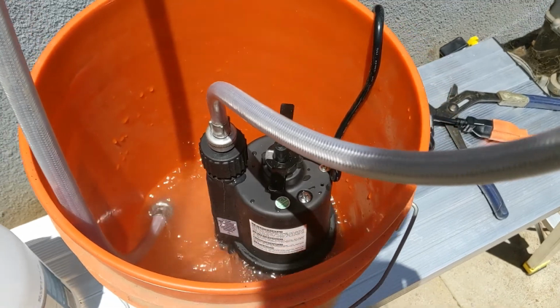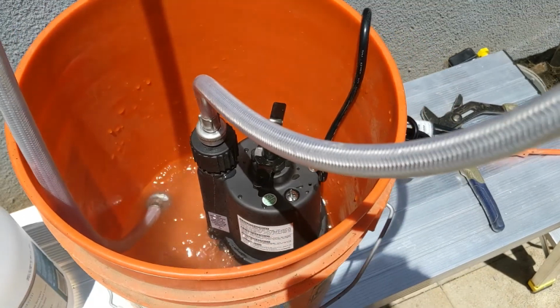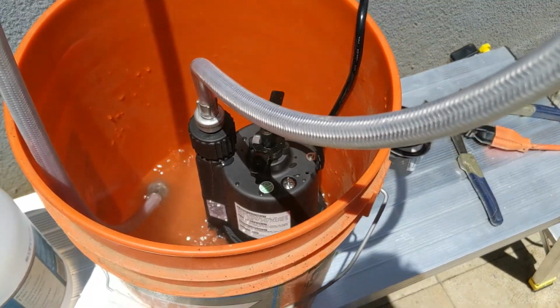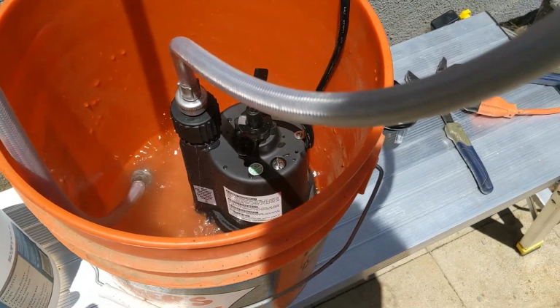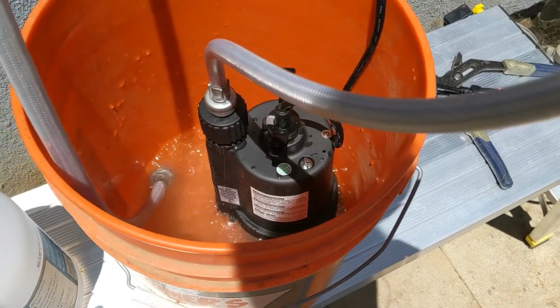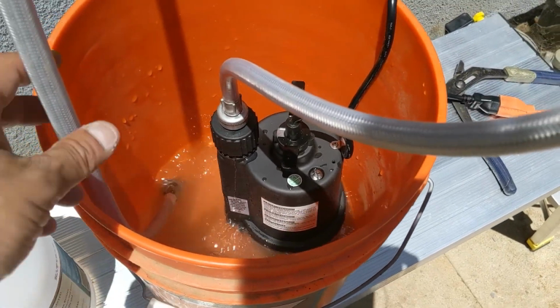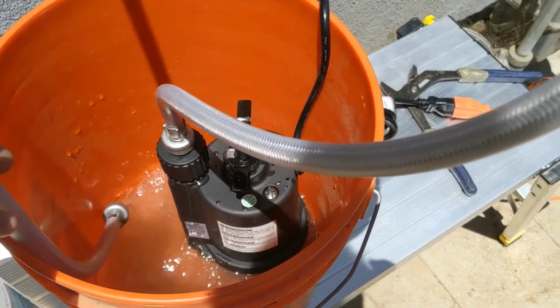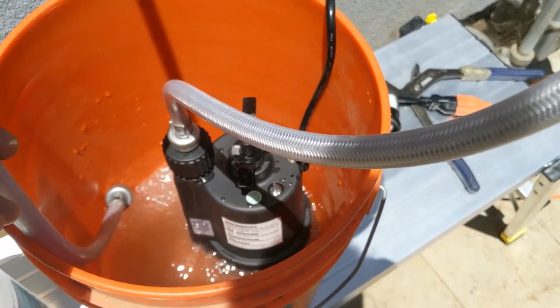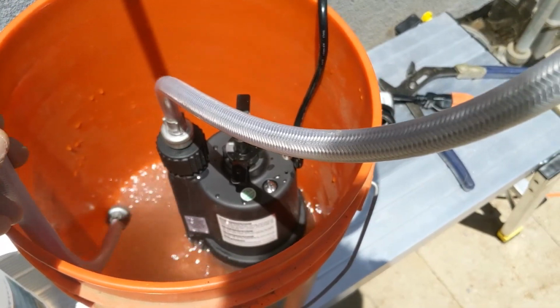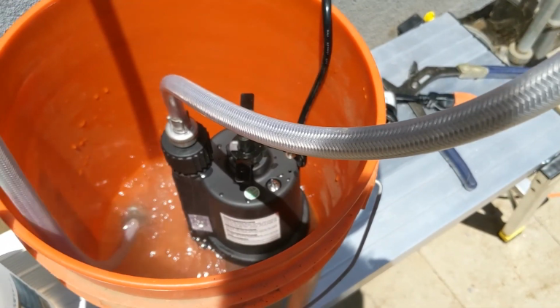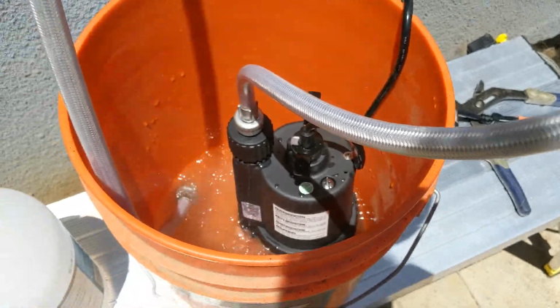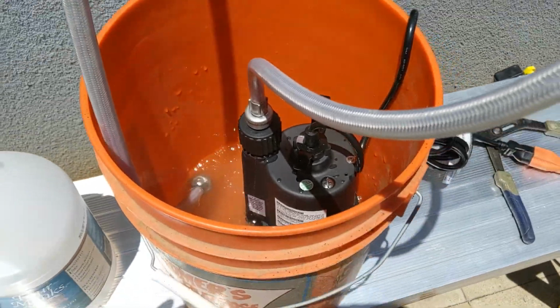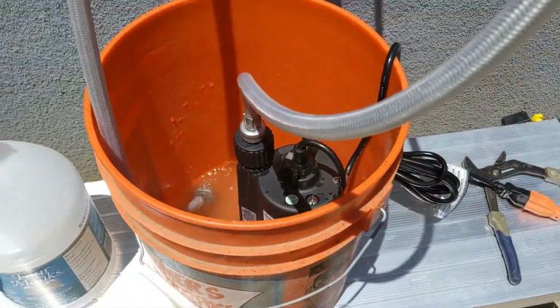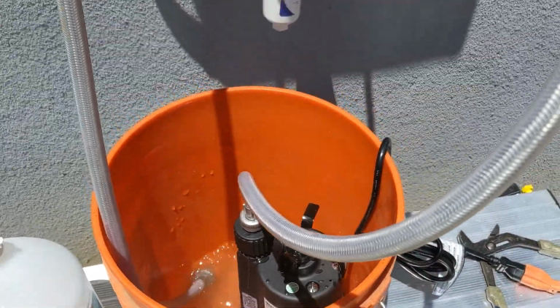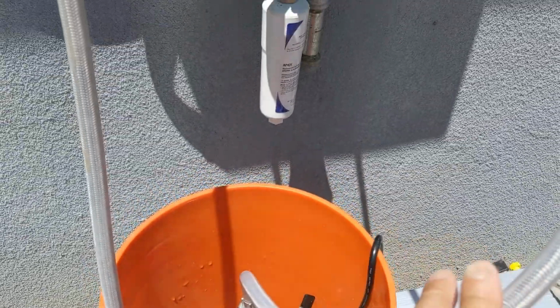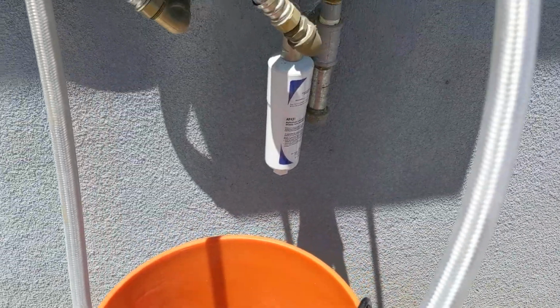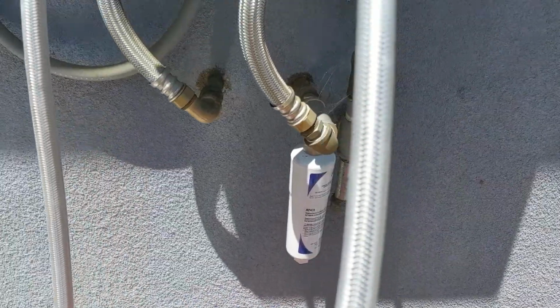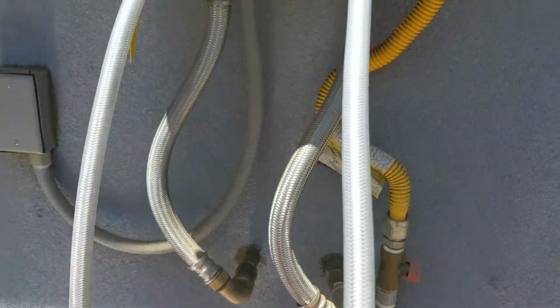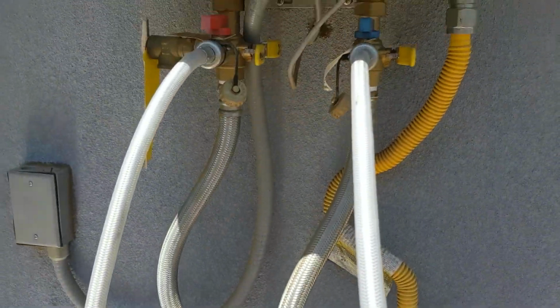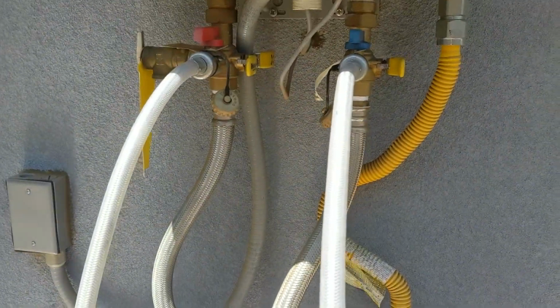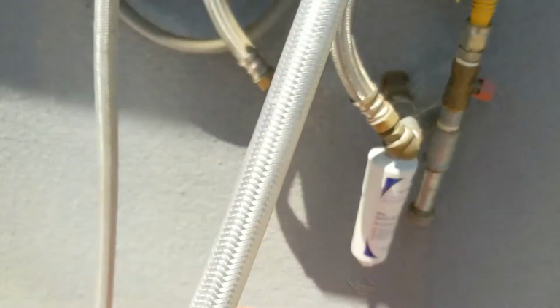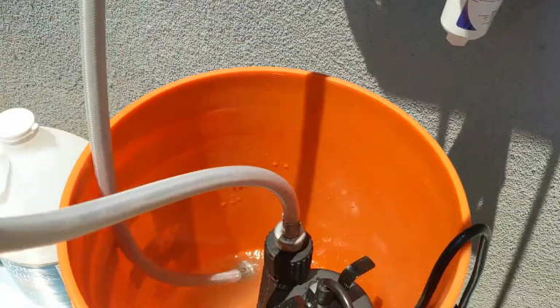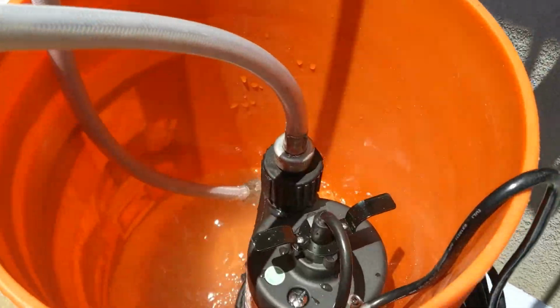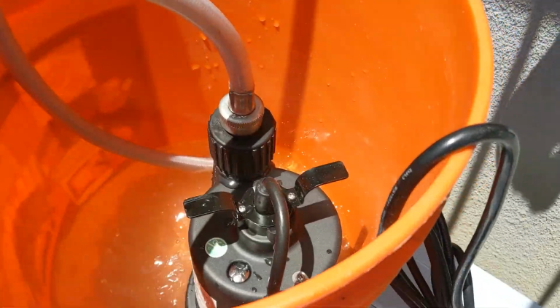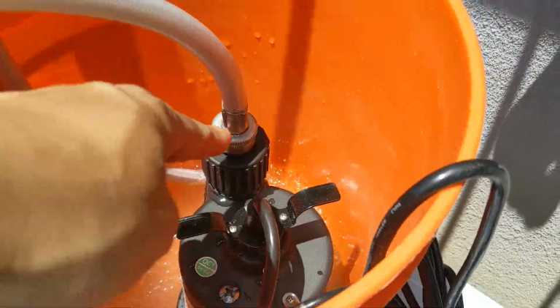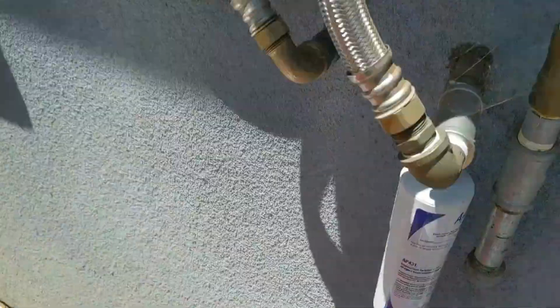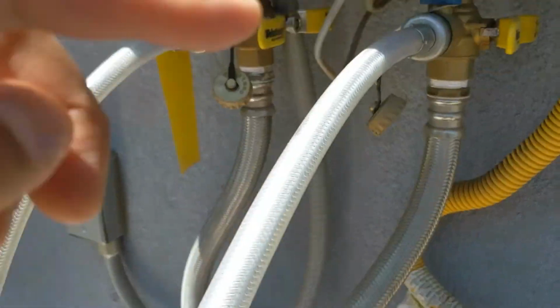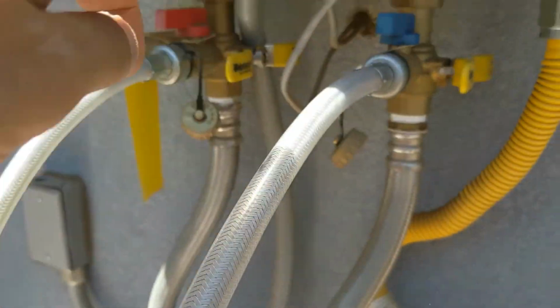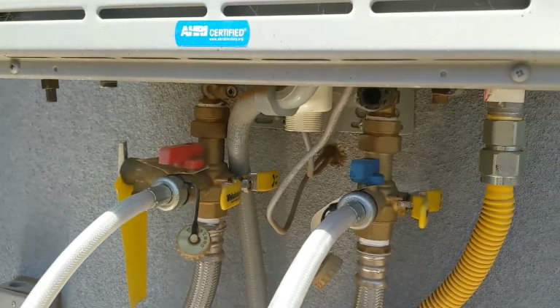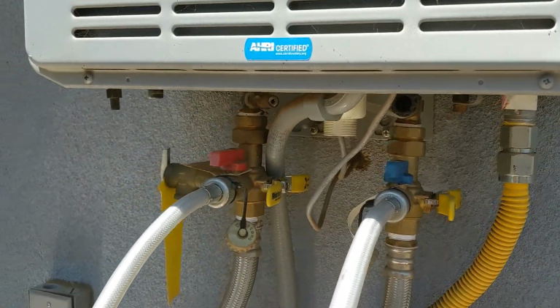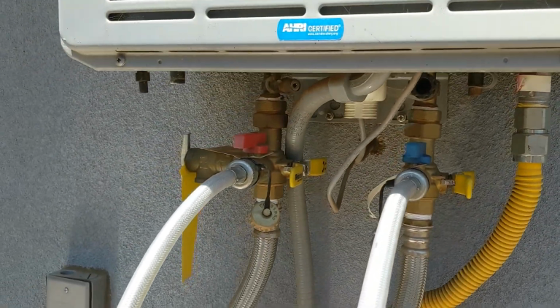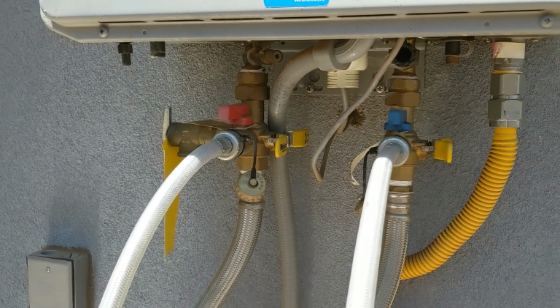Most people use two to three gallons, but for what I need to get done, one gallon of vinegar is good enough. Make sure you have at least two pairs of washer hoses so you can tie one end to the pump, and the other end to the valves where your tankless water heater is.